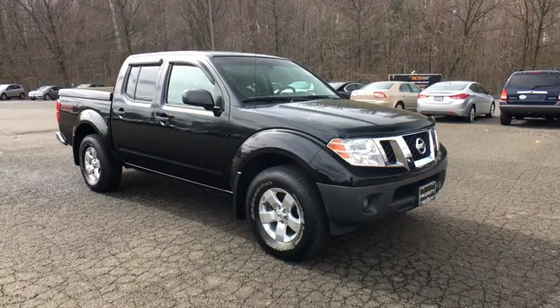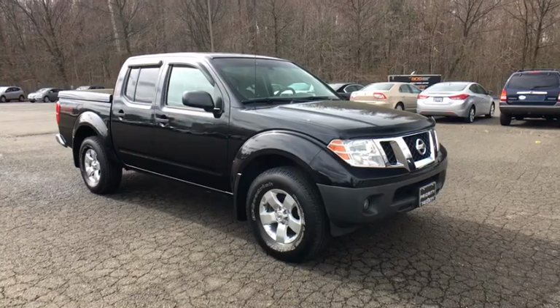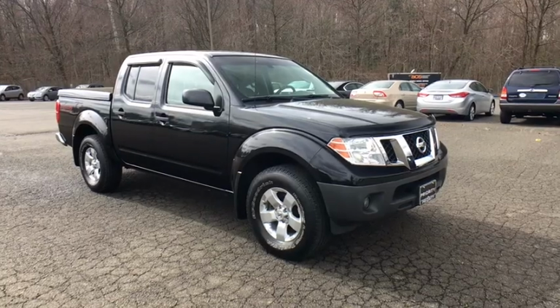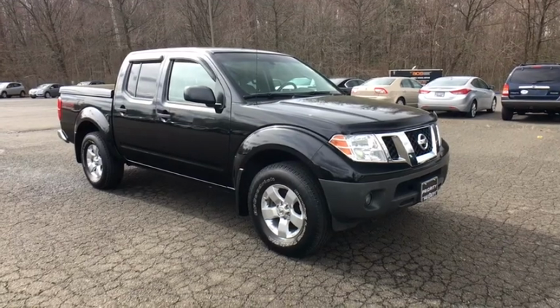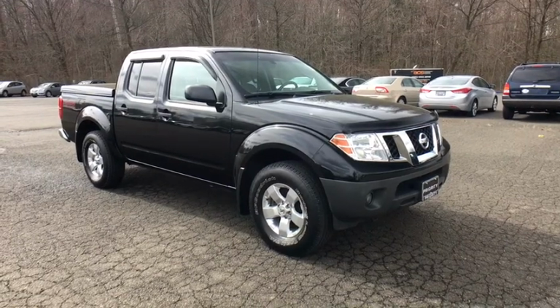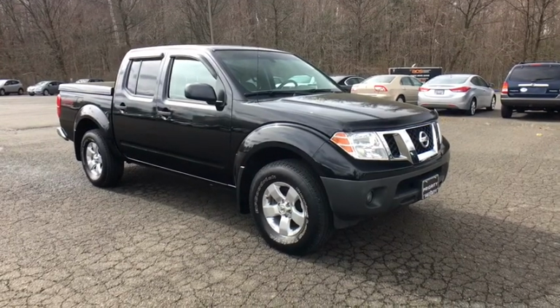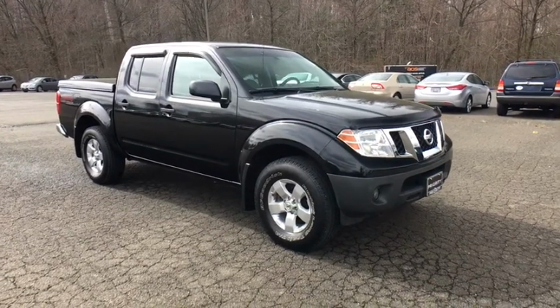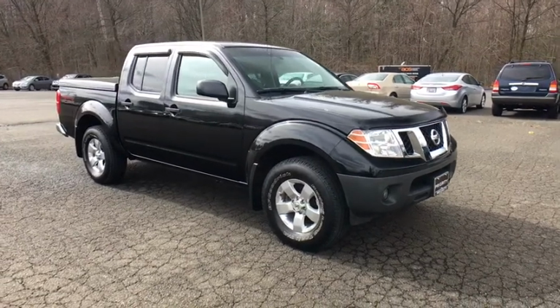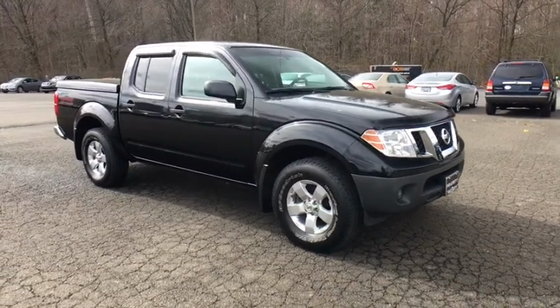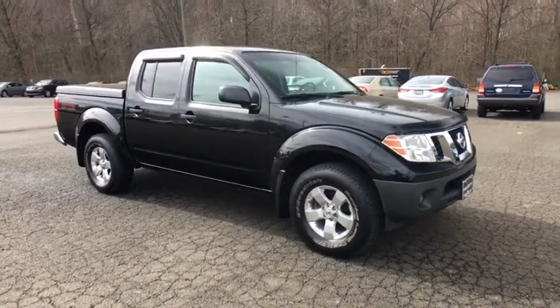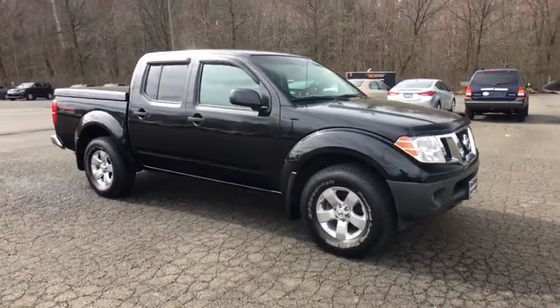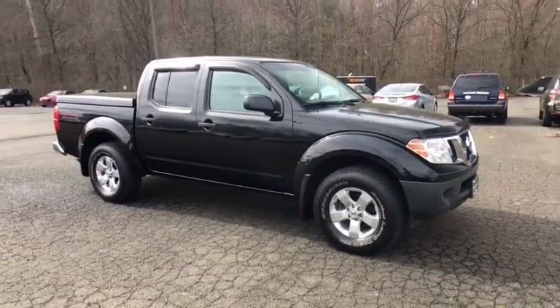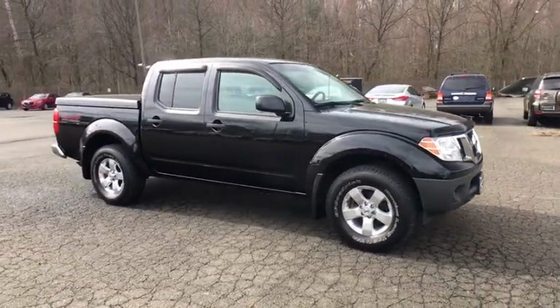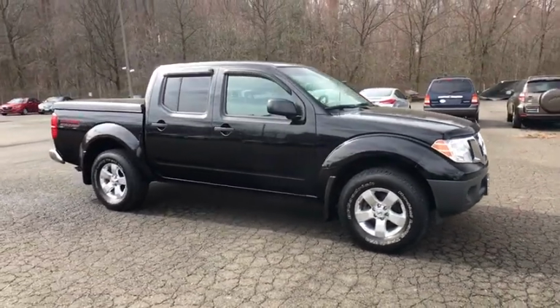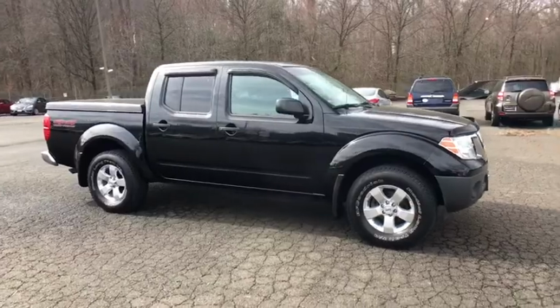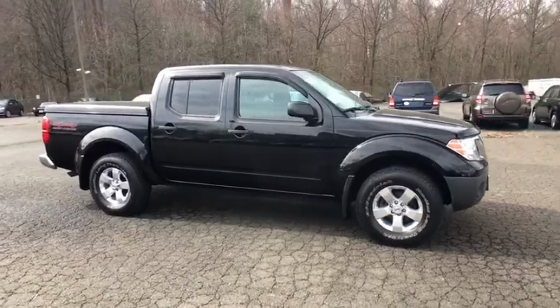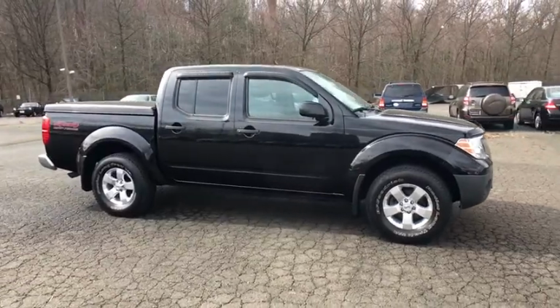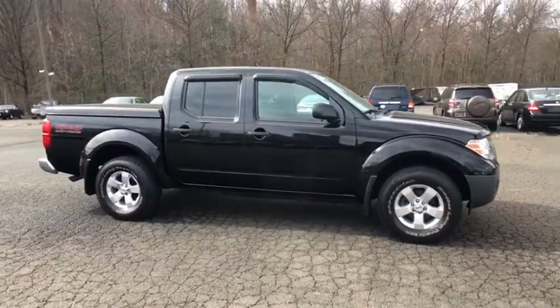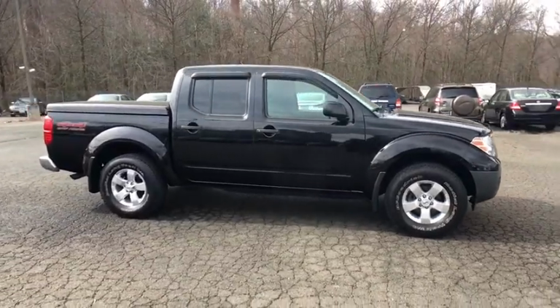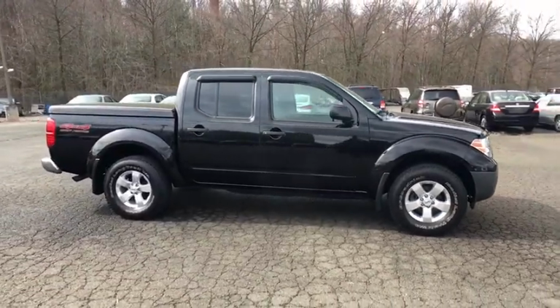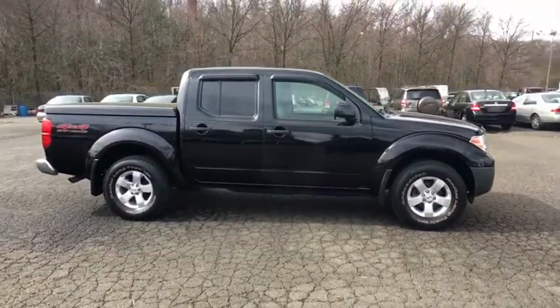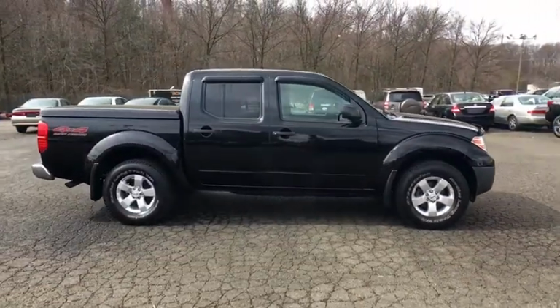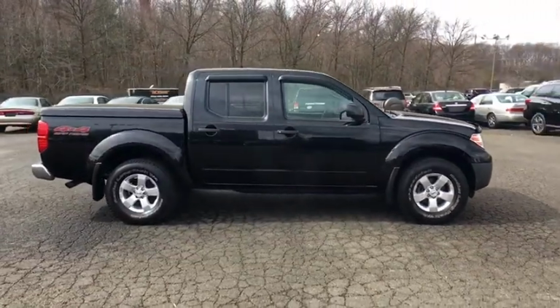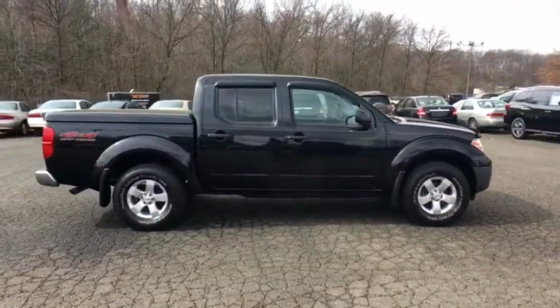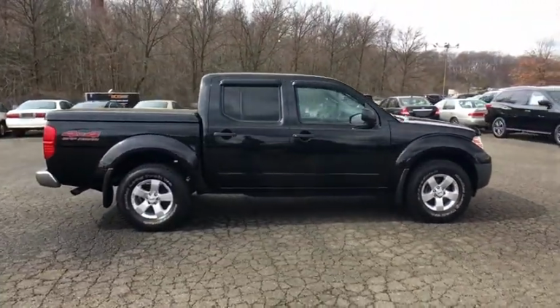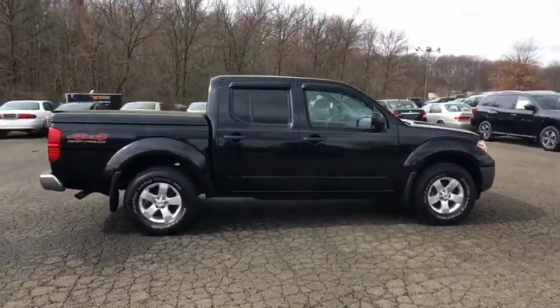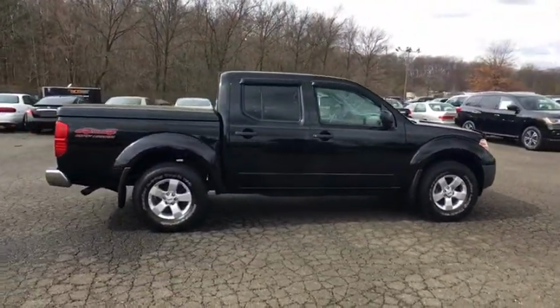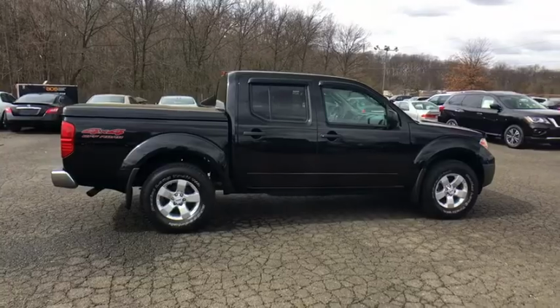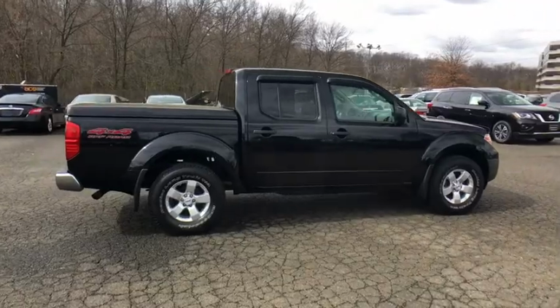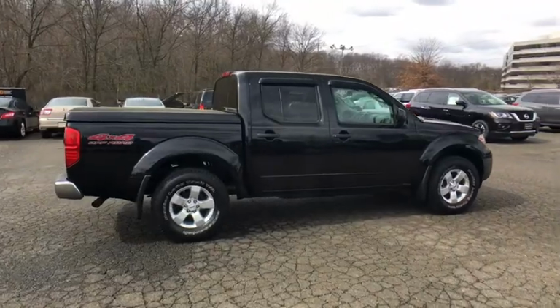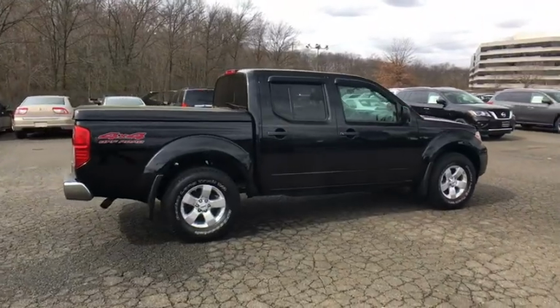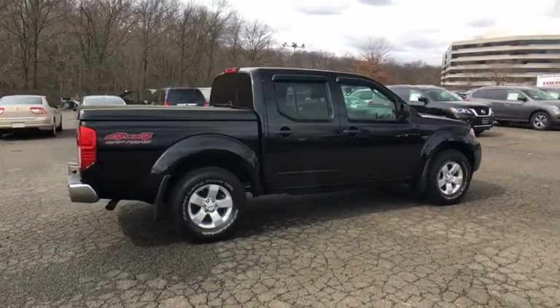A 2011 Nissan Frontier. The Nissan Frontier offers a full-length, fully boxed frame for strength, serious off-road capabilities, and a five-star rating for side impact crash safety.